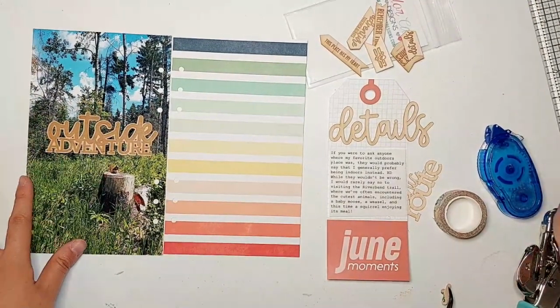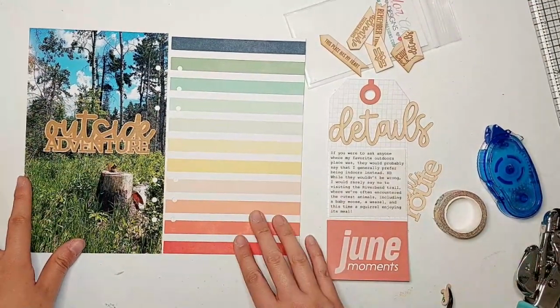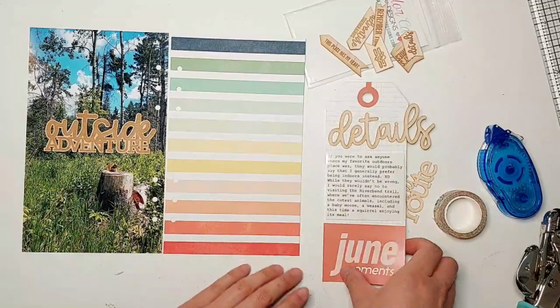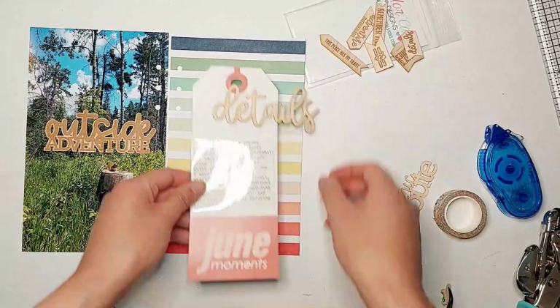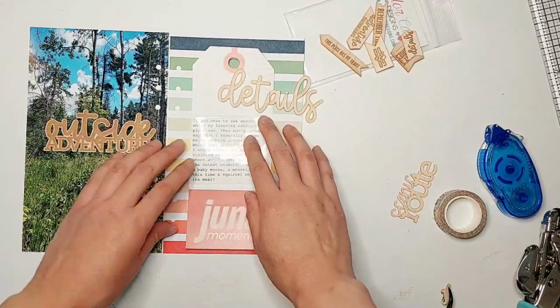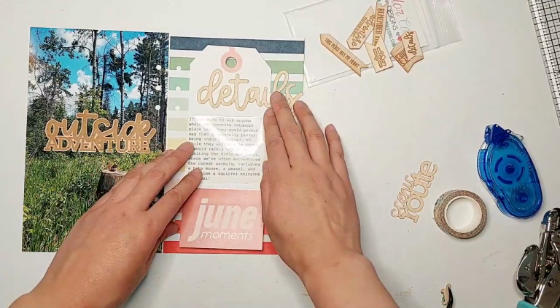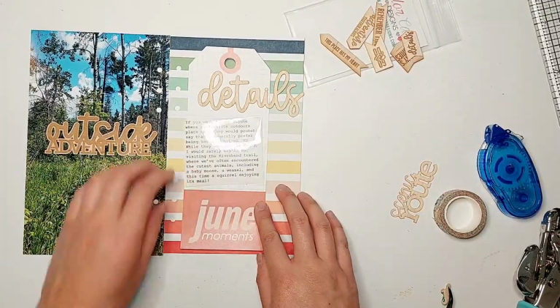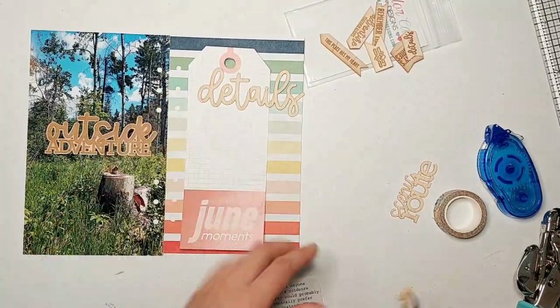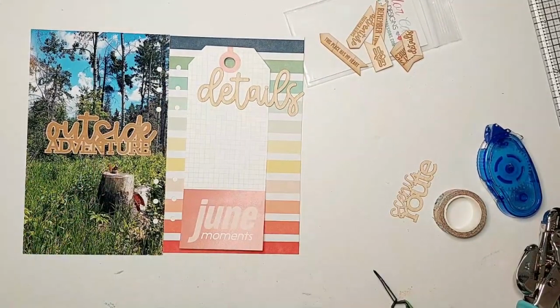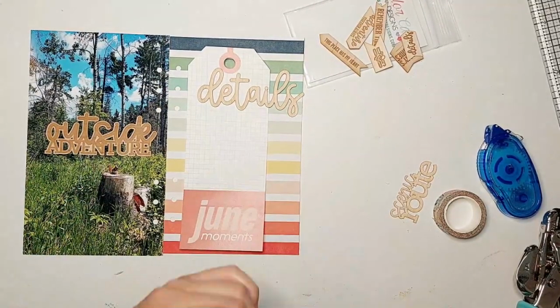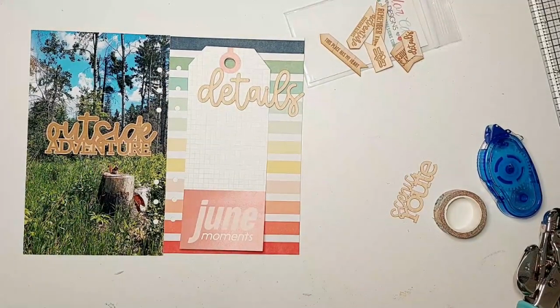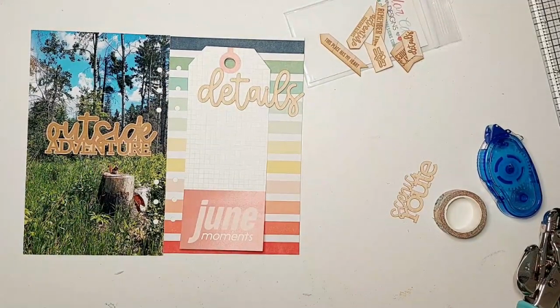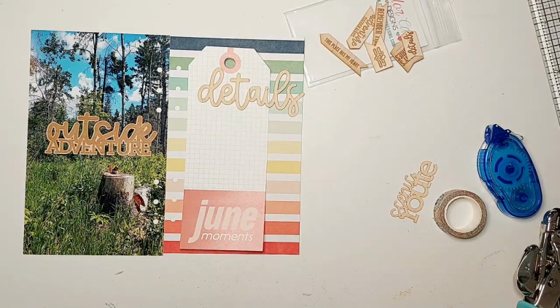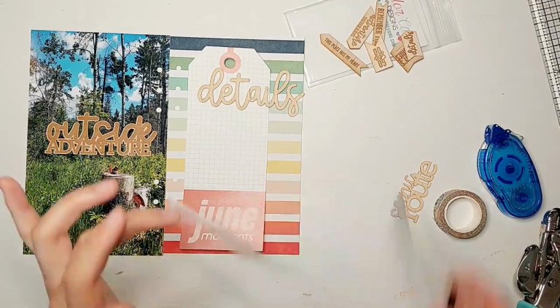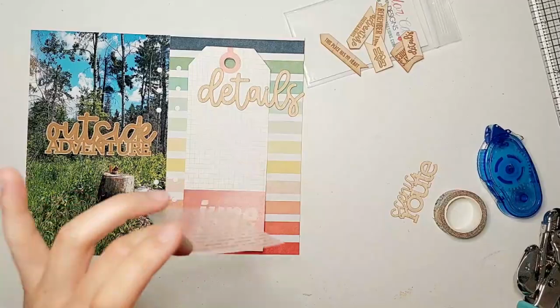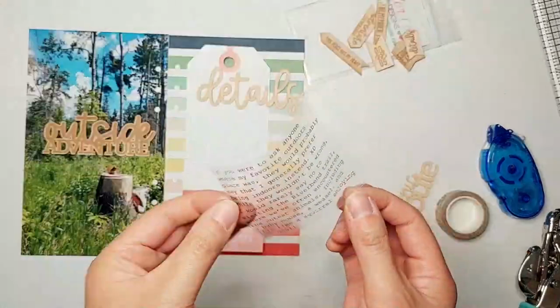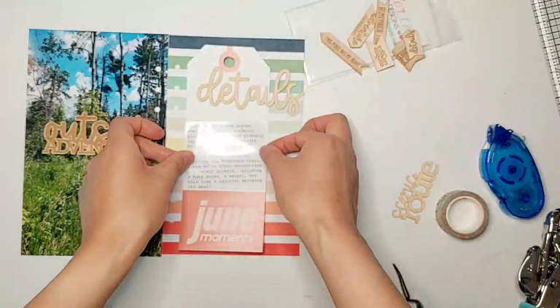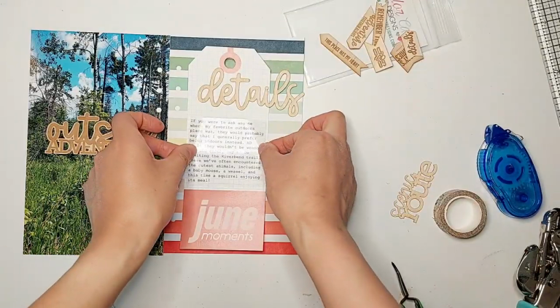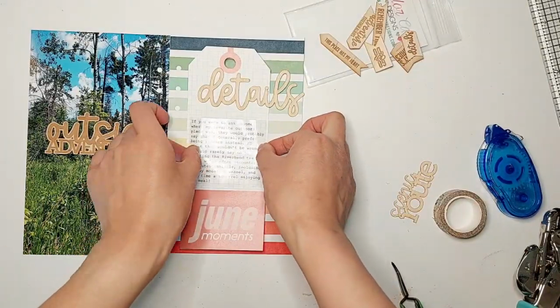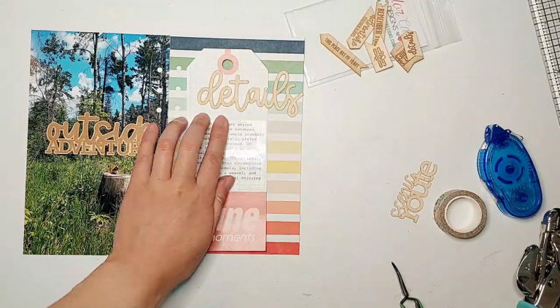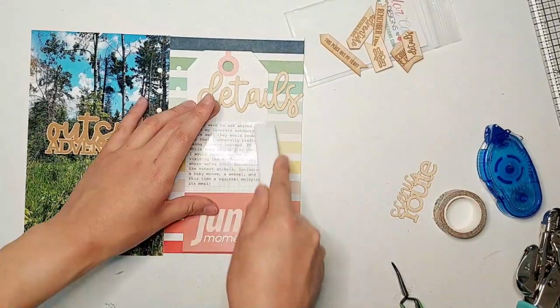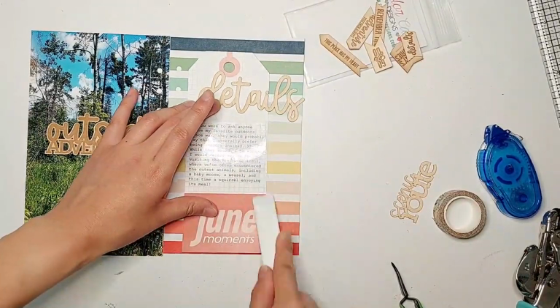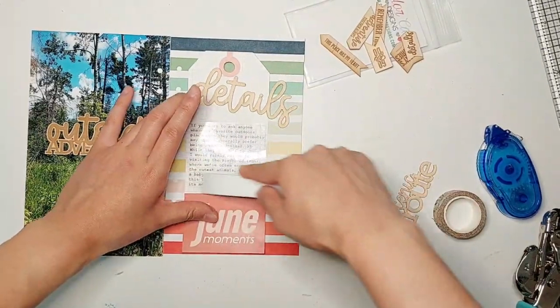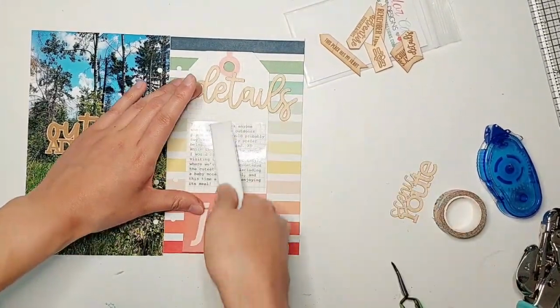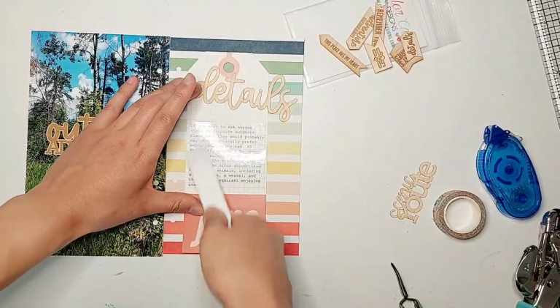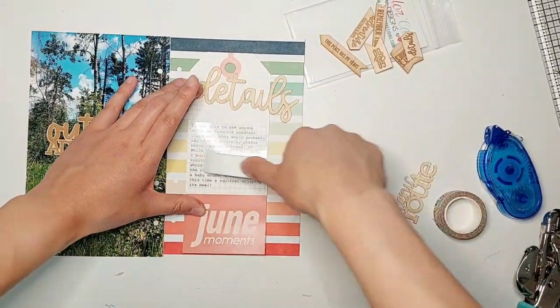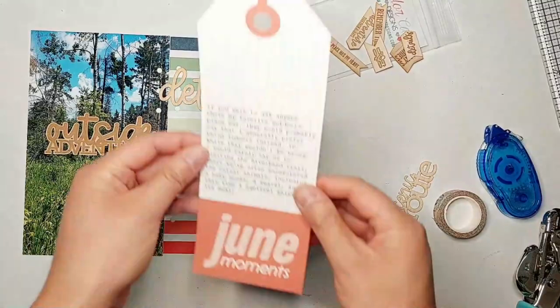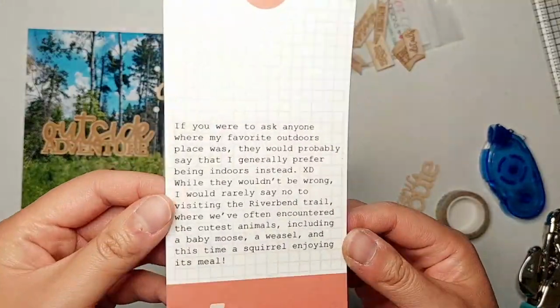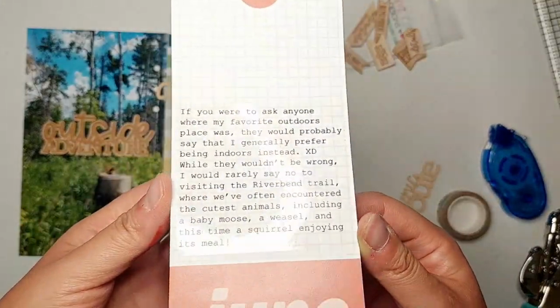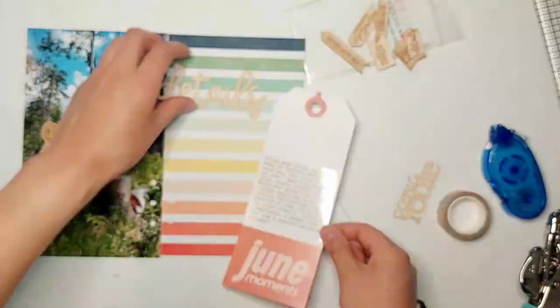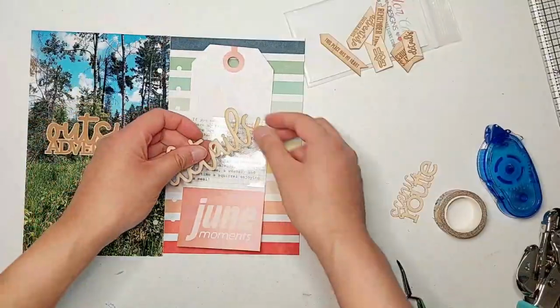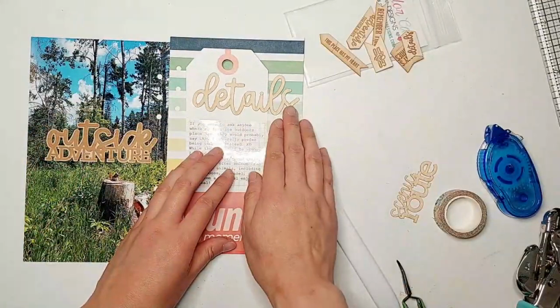Another thing I noticed with this clear sticker paper is that it looks a bit bubbly when you first put it down, but if you burnish it down with a bone folder or something like that, it gets rid of all the air bubbles and that's when it looks really clear on the page.